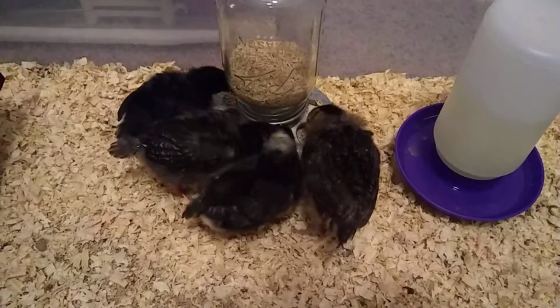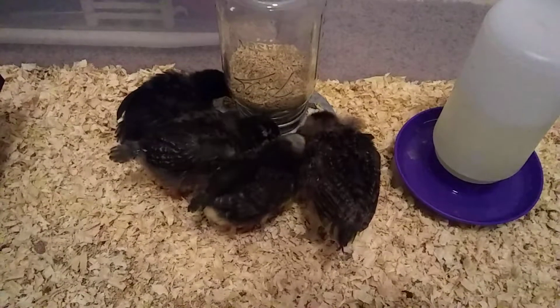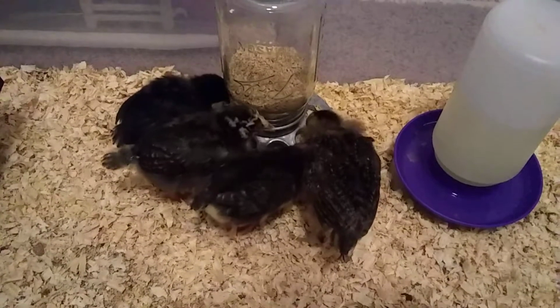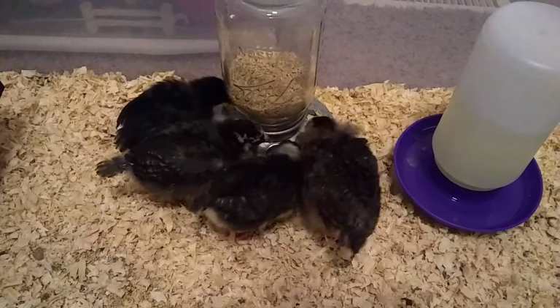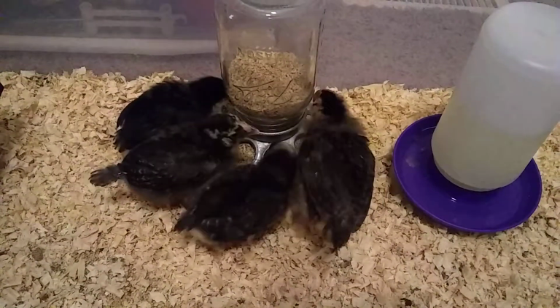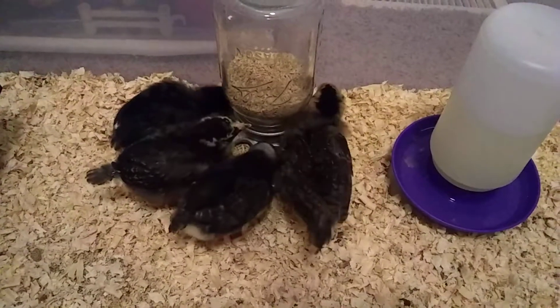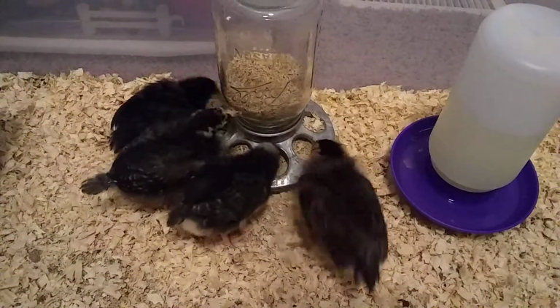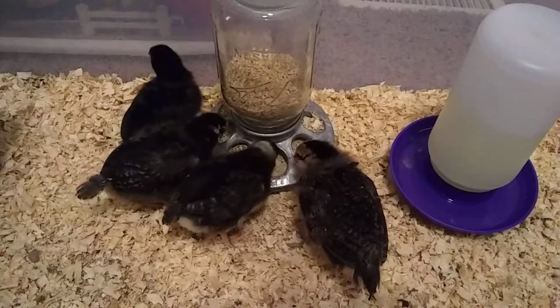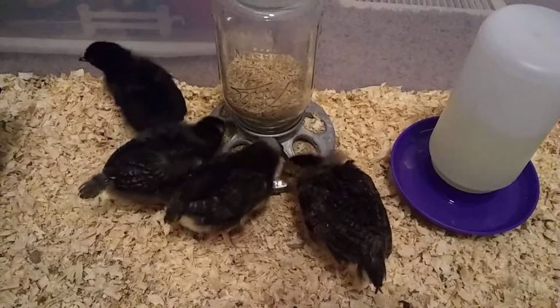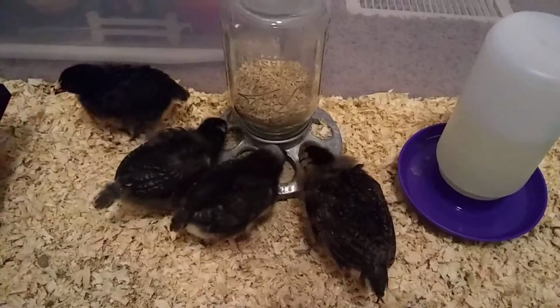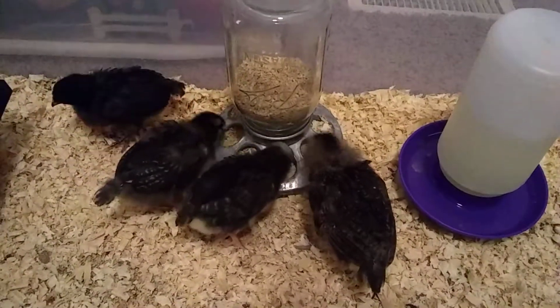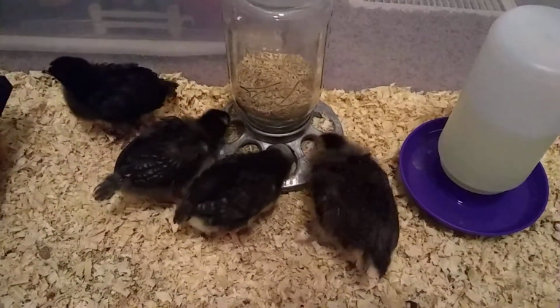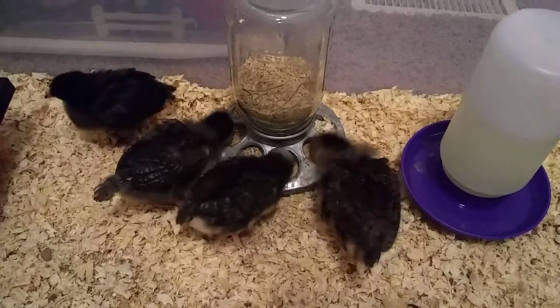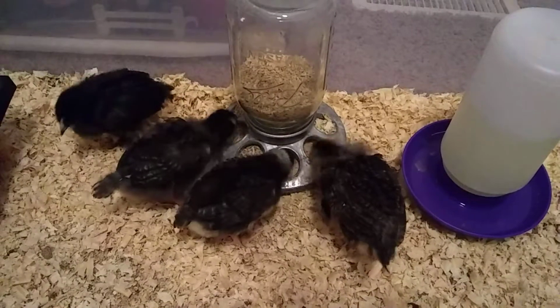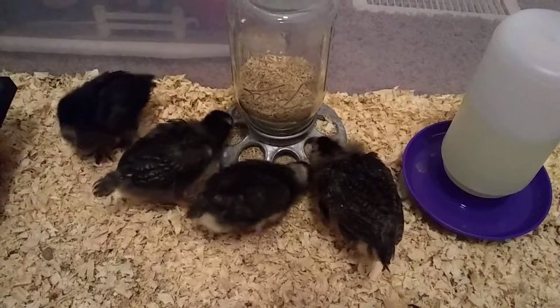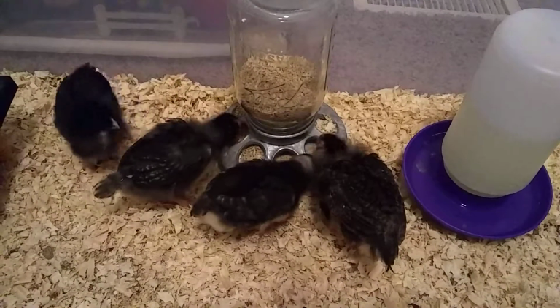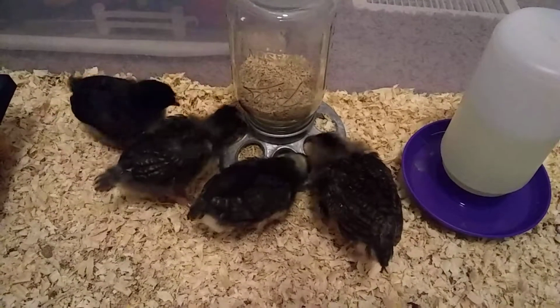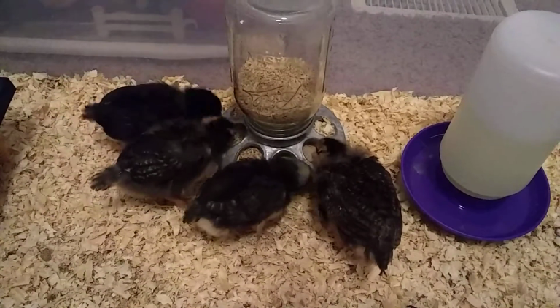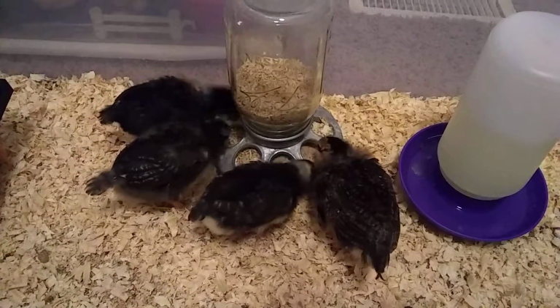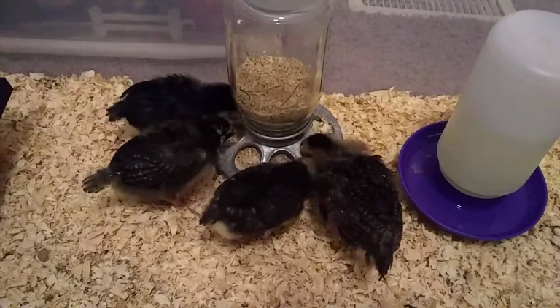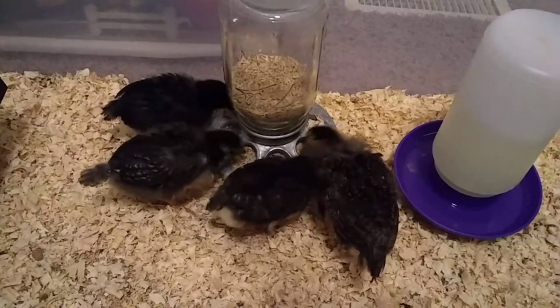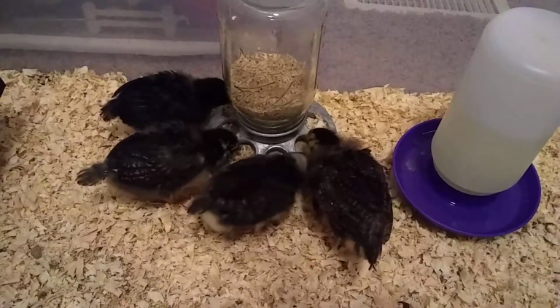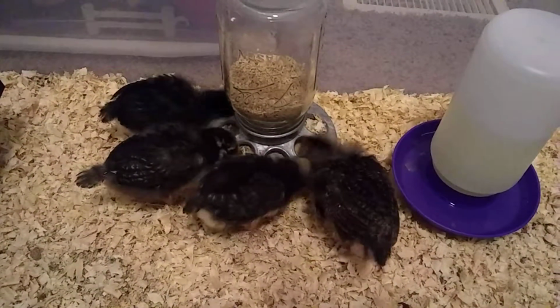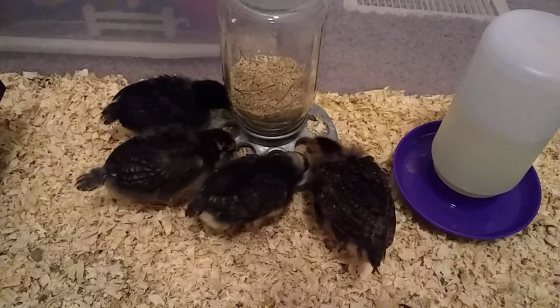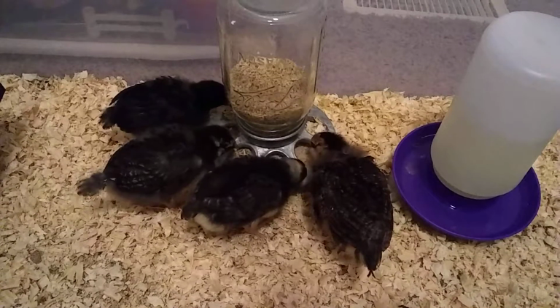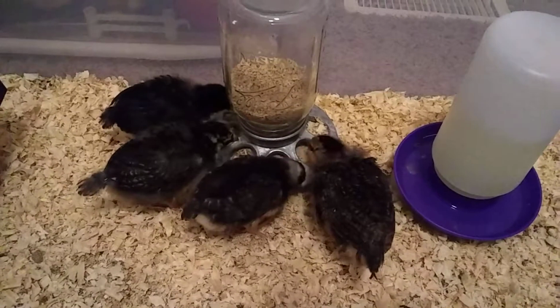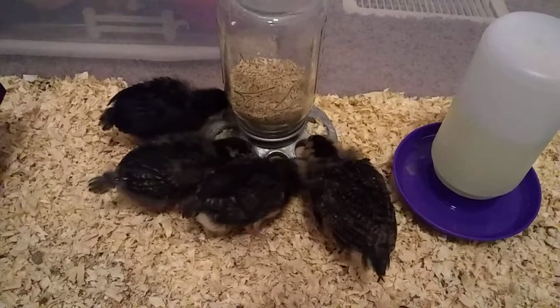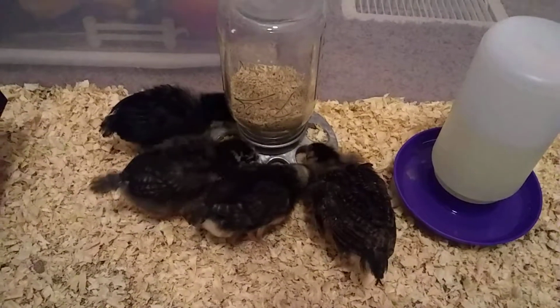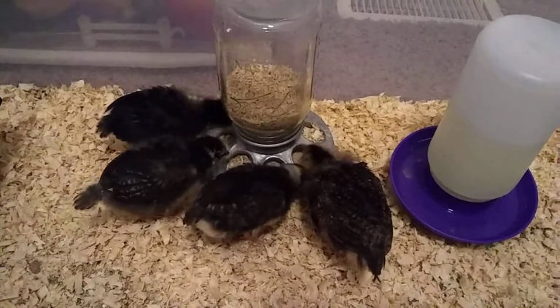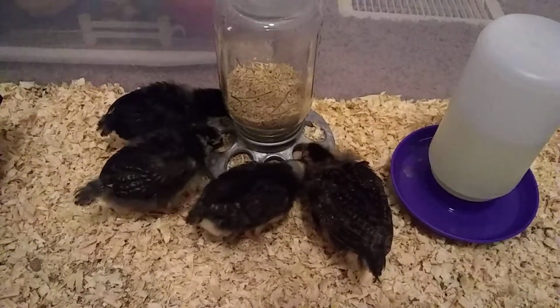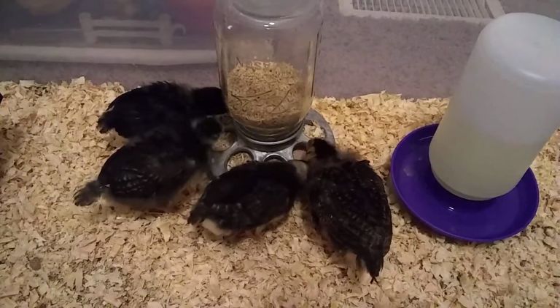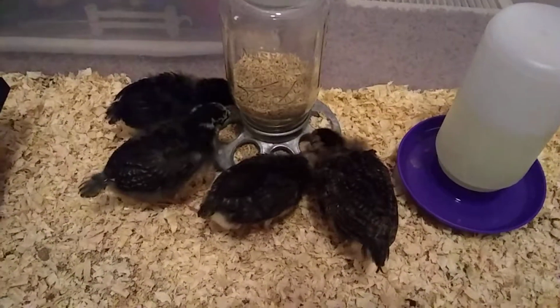They're eating about a cup of food each per day and they're already trying to fly. Every time we take the lid off the box they try to fly out. They can't do it yet but they will before long.